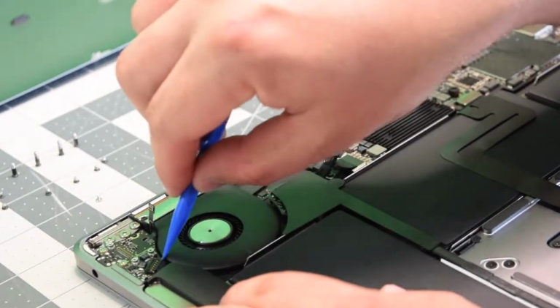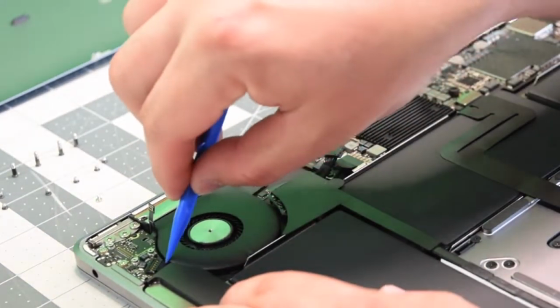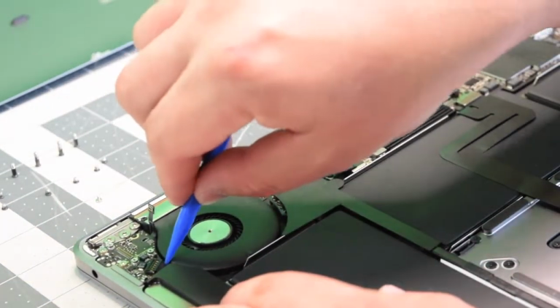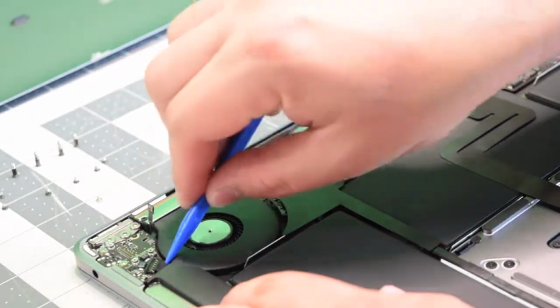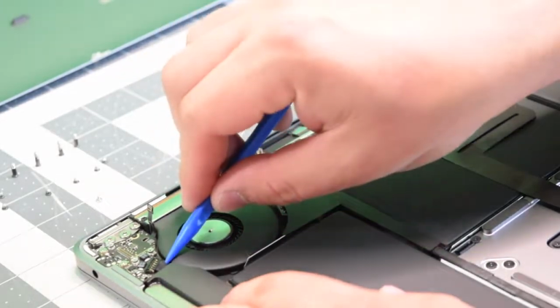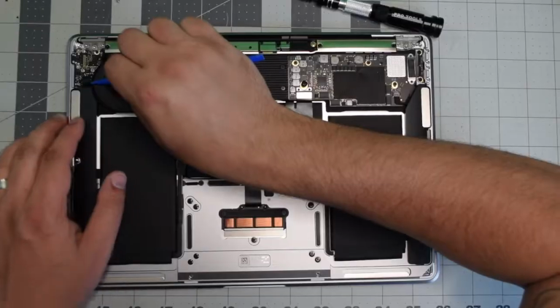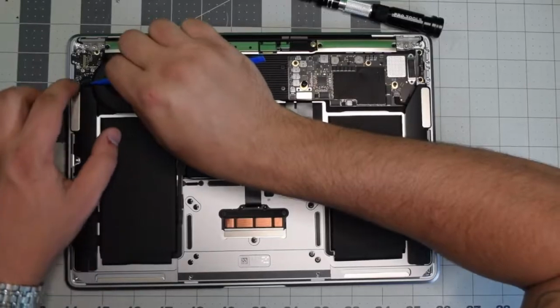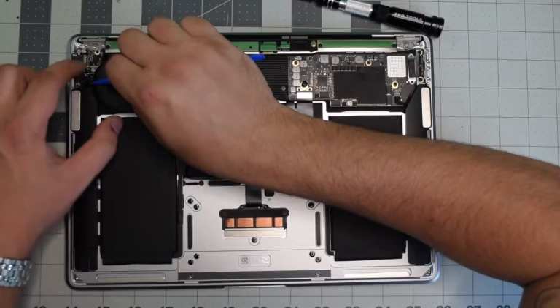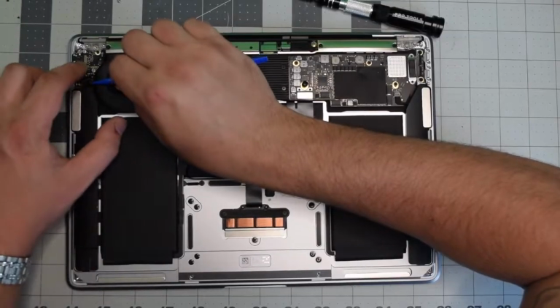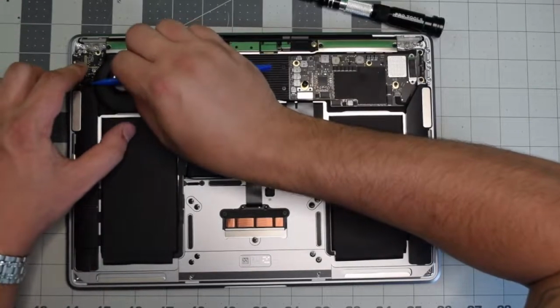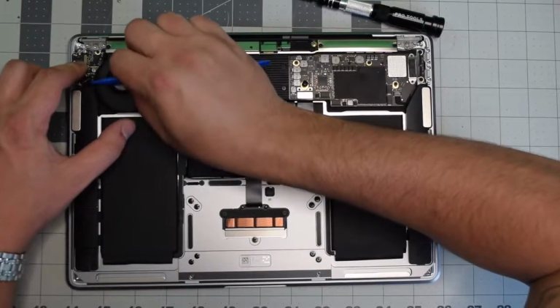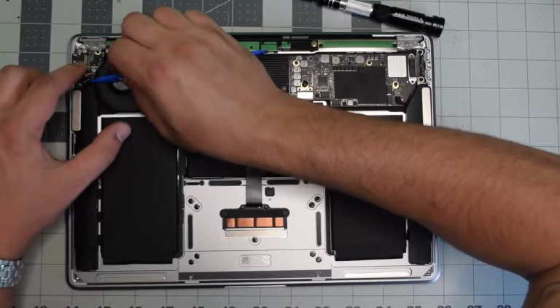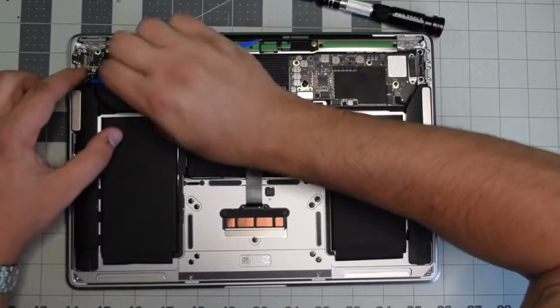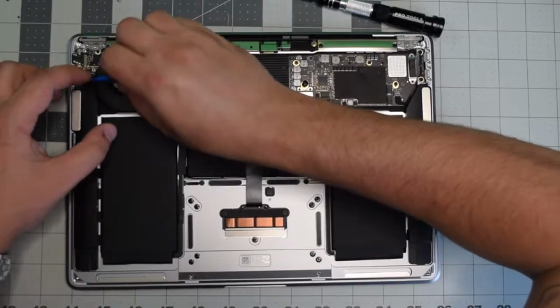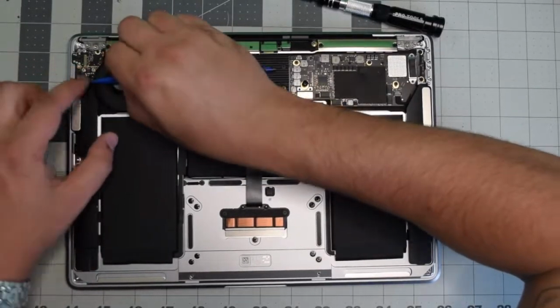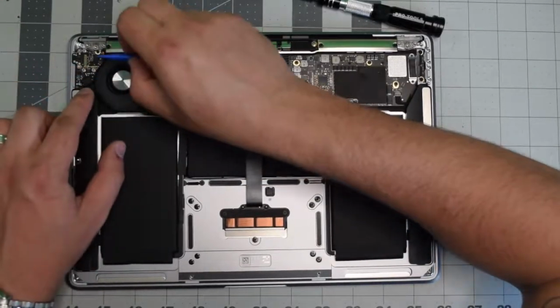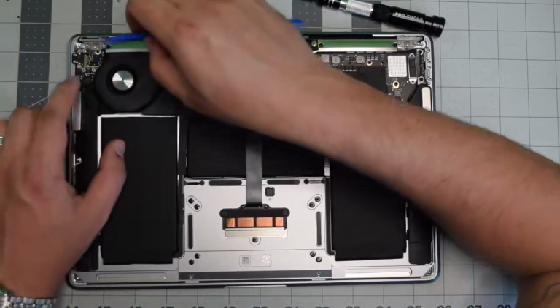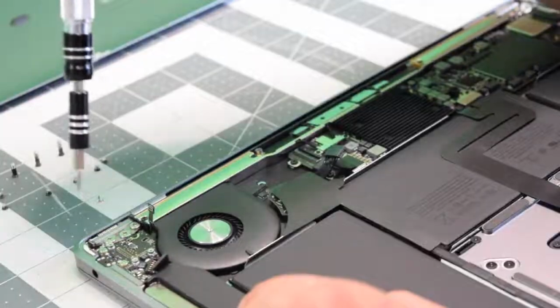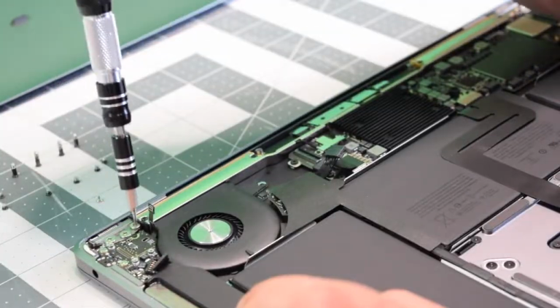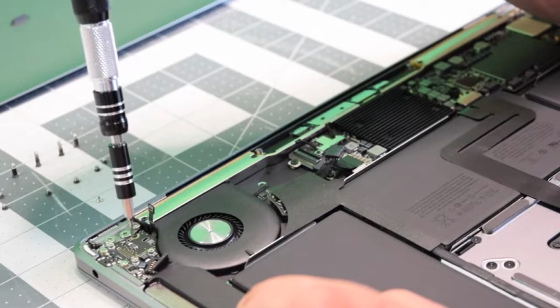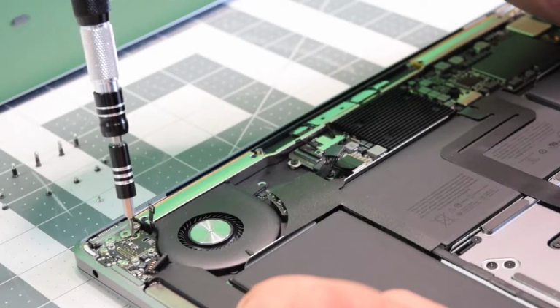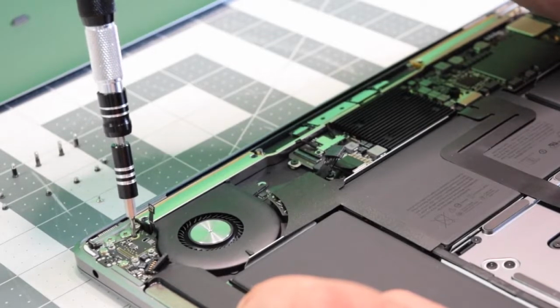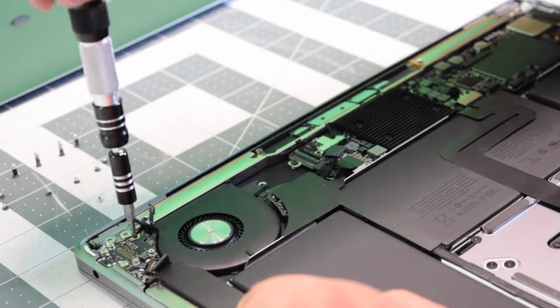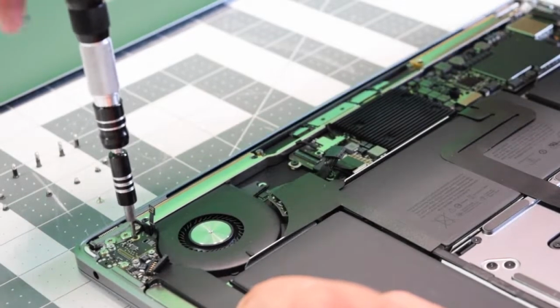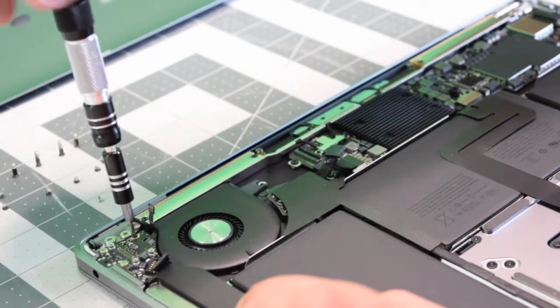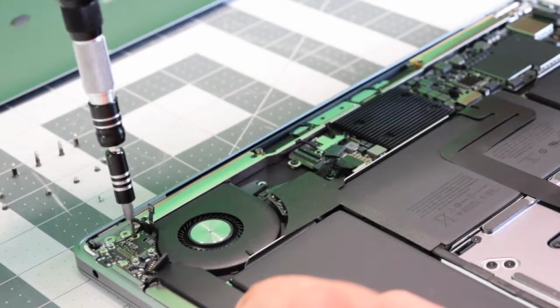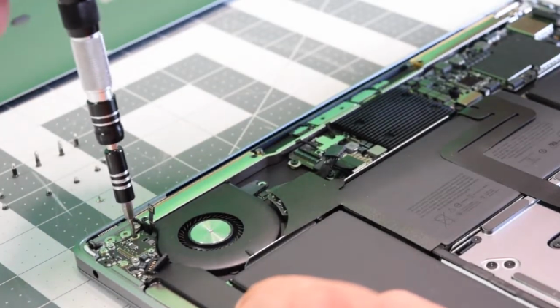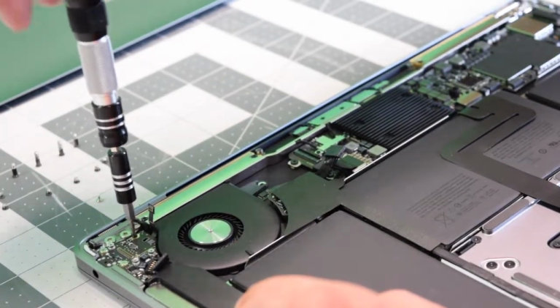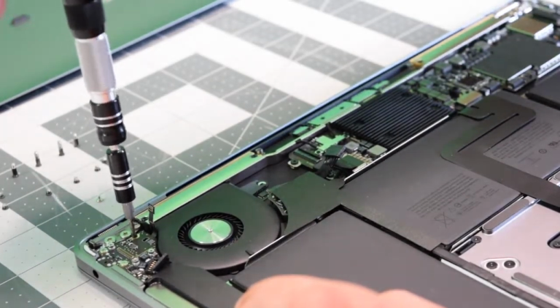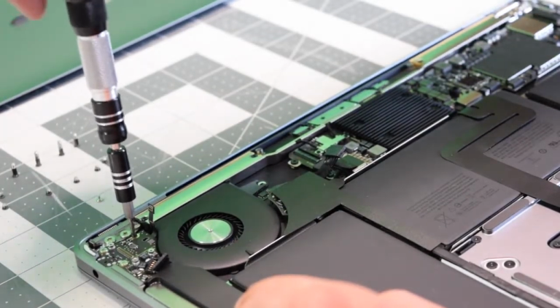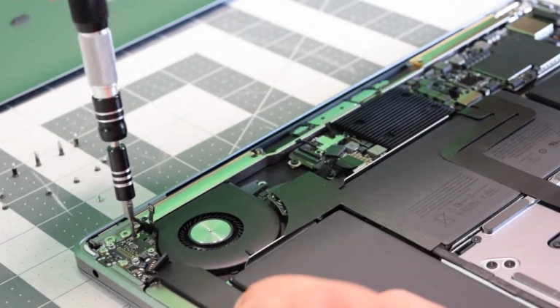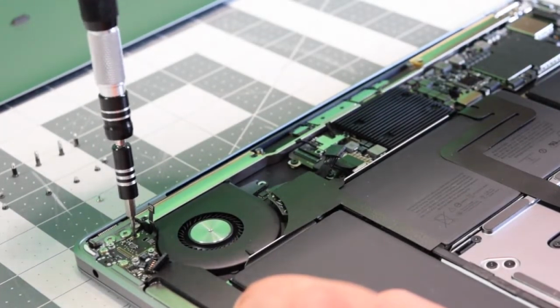Disconnect the left speaker by prying underneath it and popping it out of its socket. Now remove one black T4 screw.